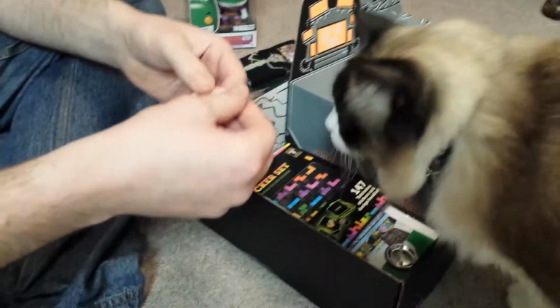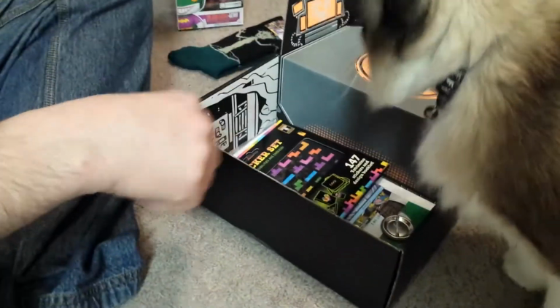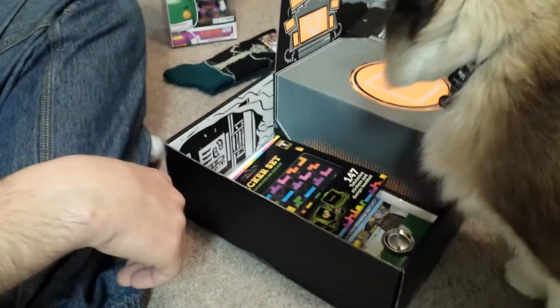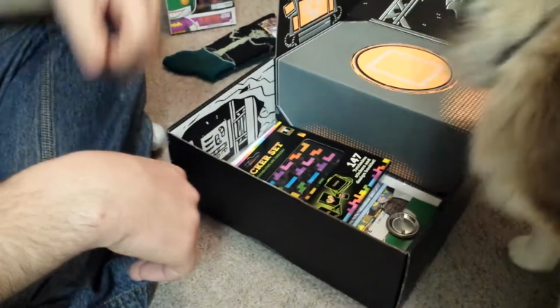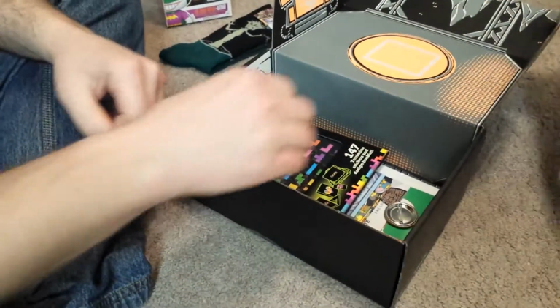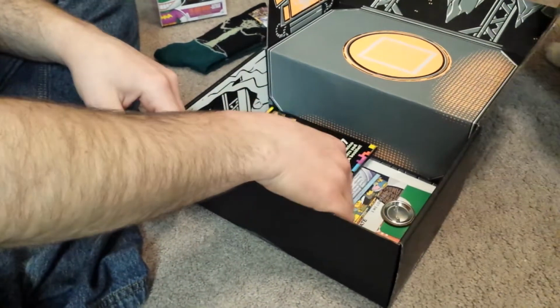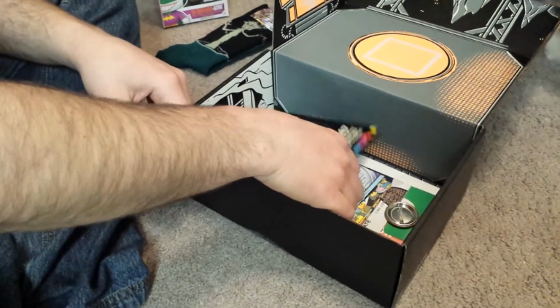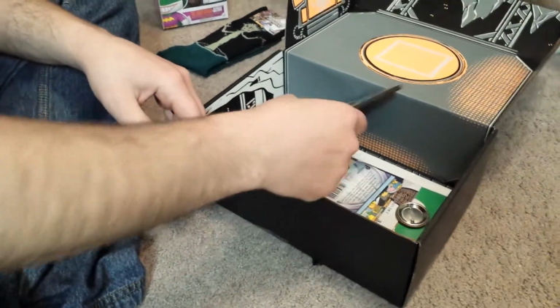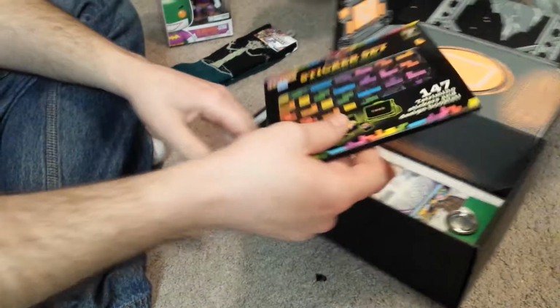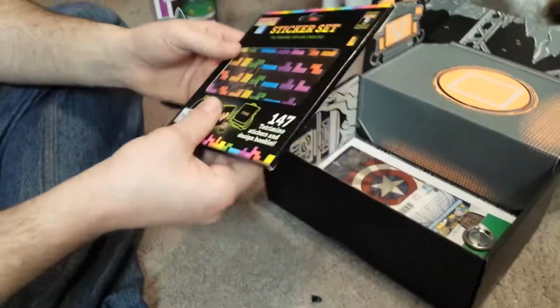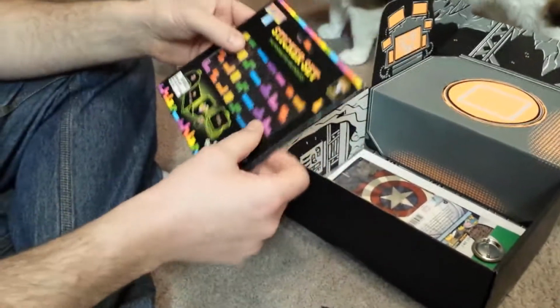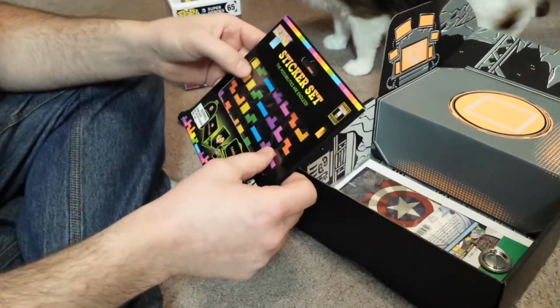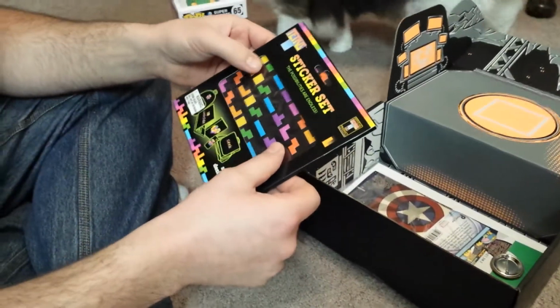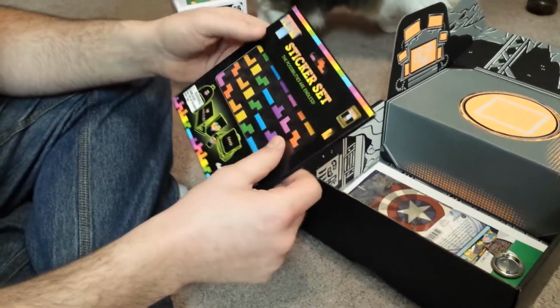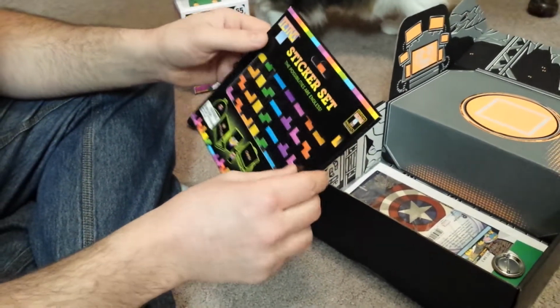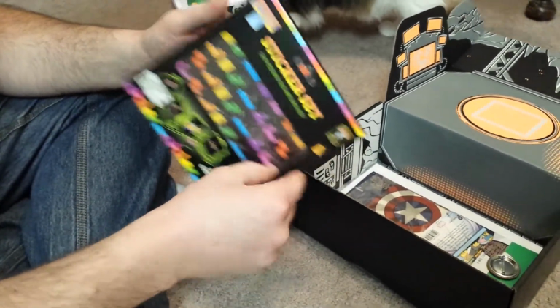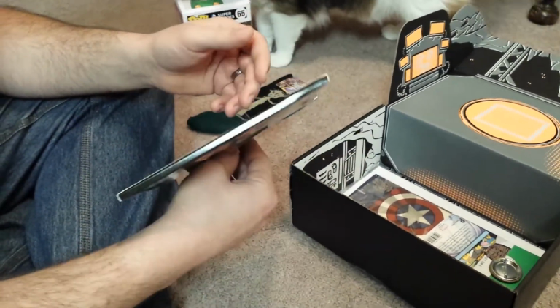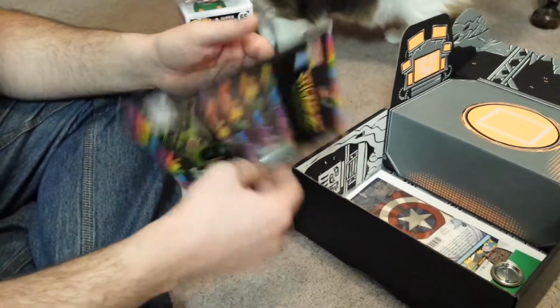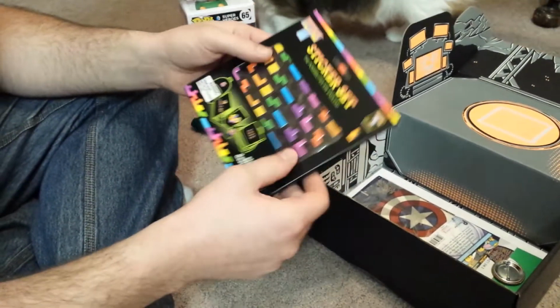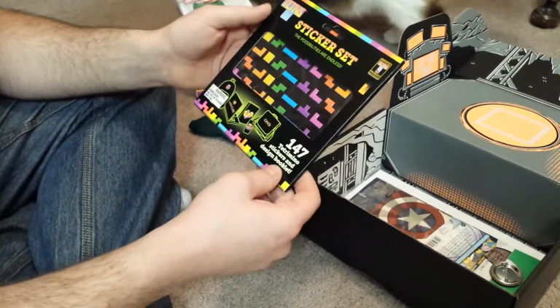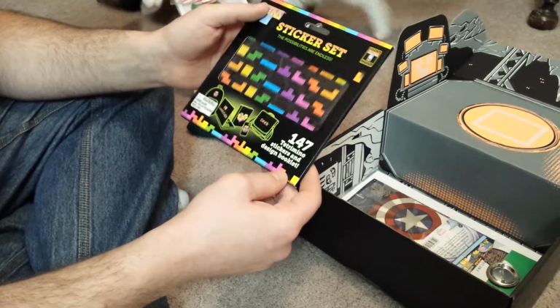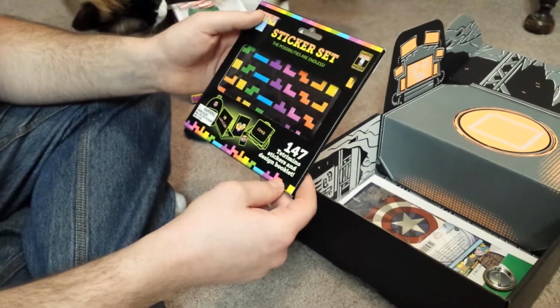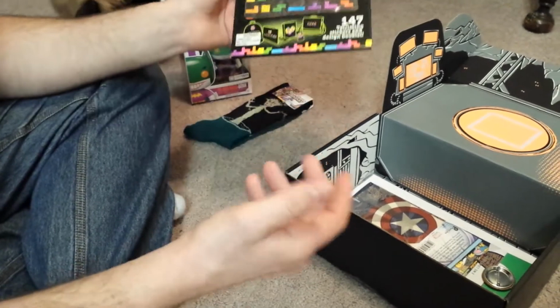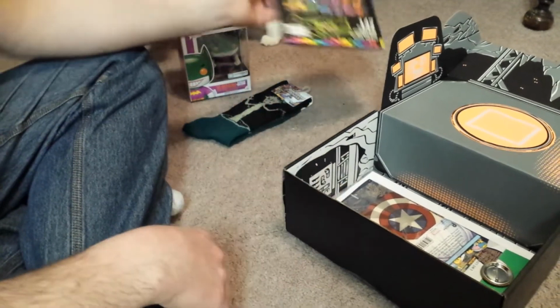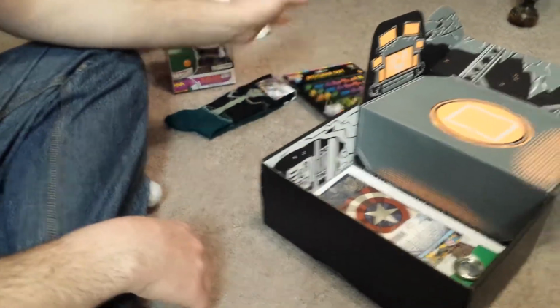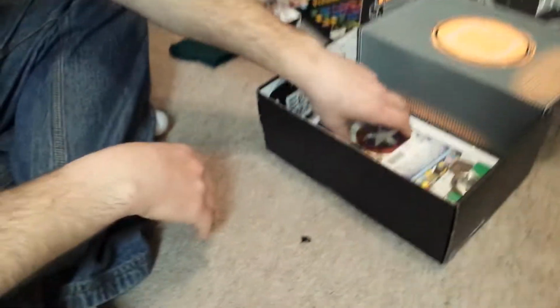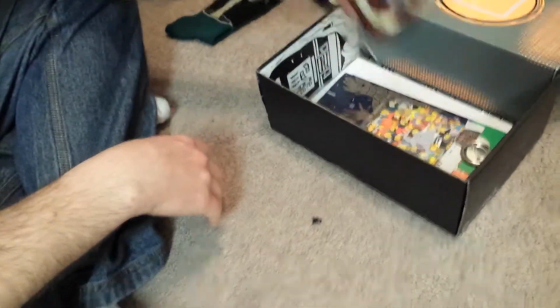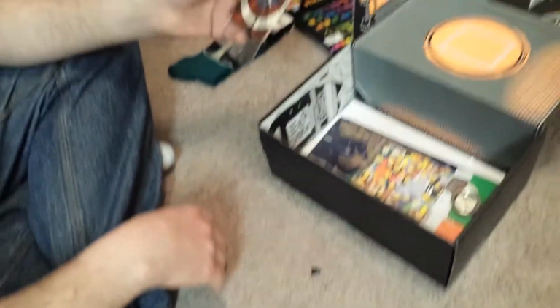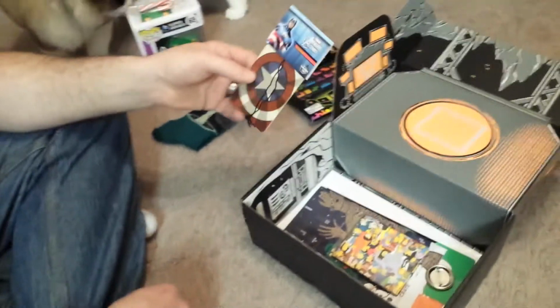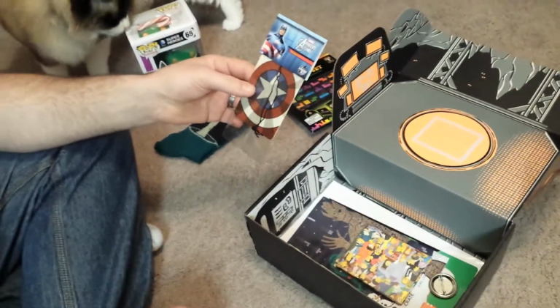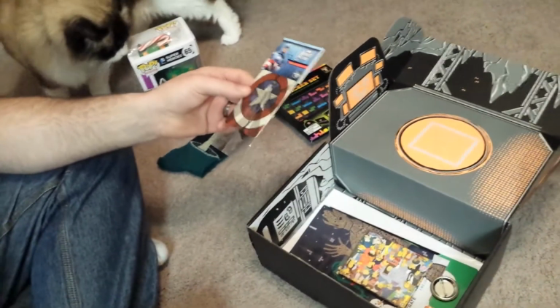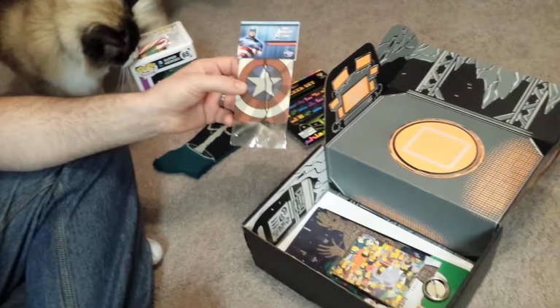Candy cane. They've been advertising this as their biggest box ever too. A sticker set — Tetris sticker set. Captain America air freshener.